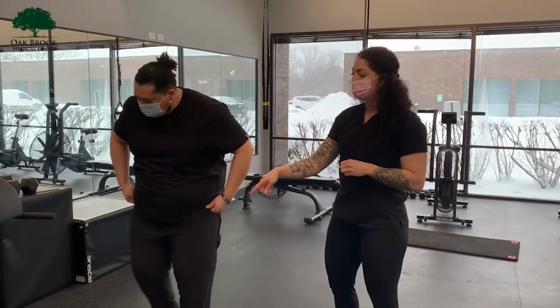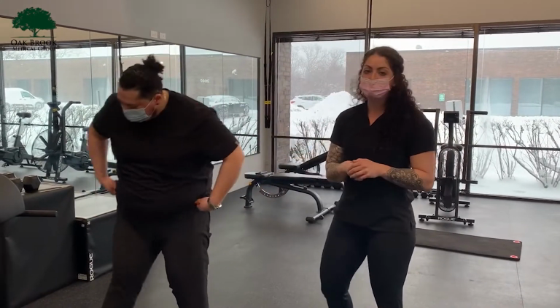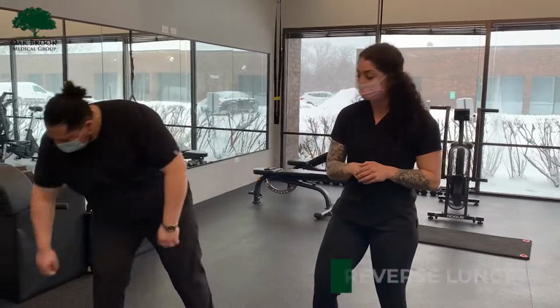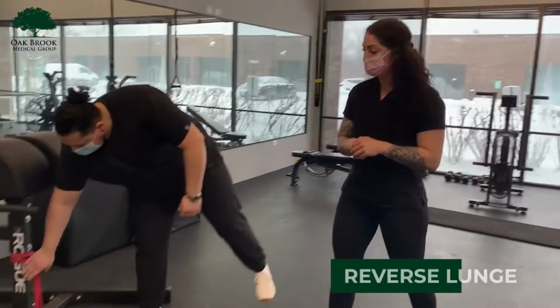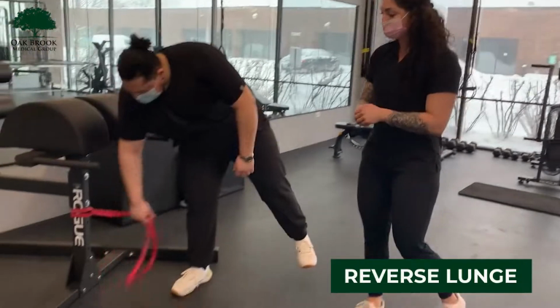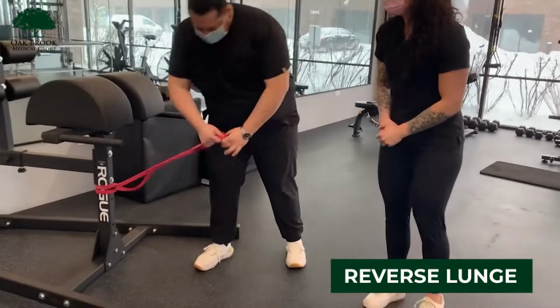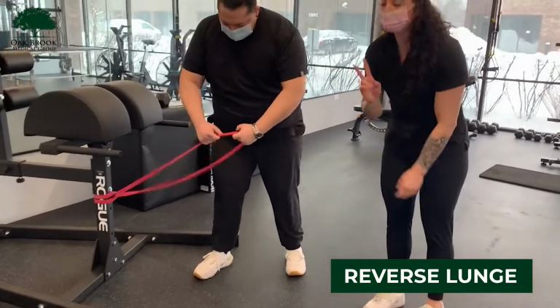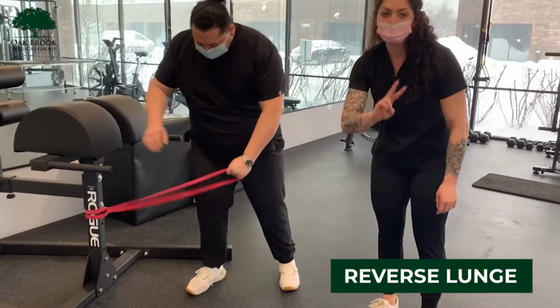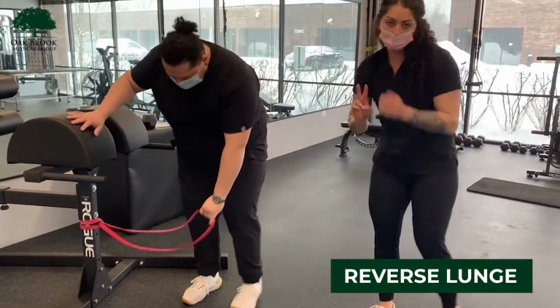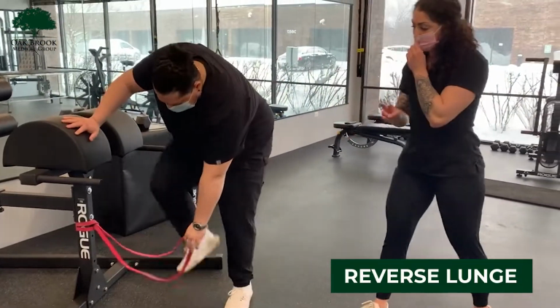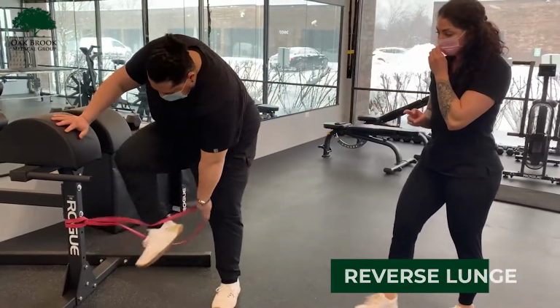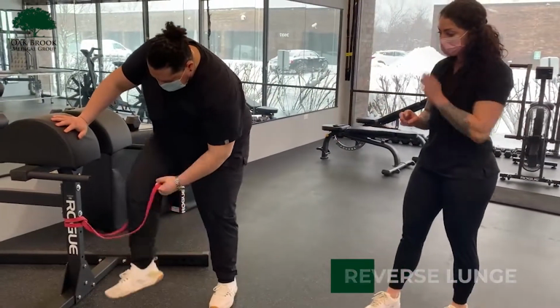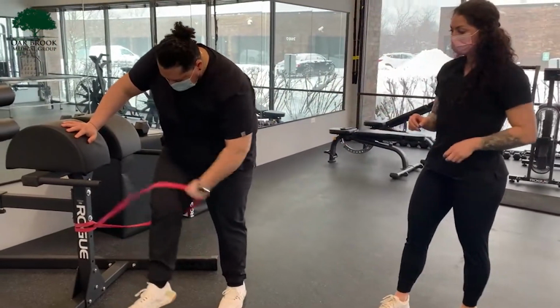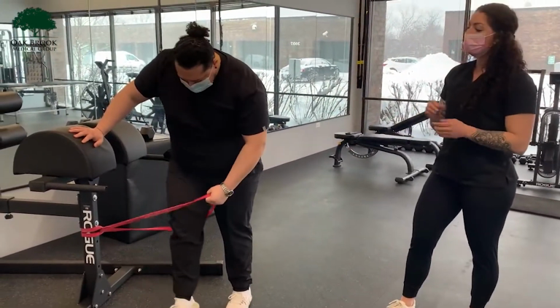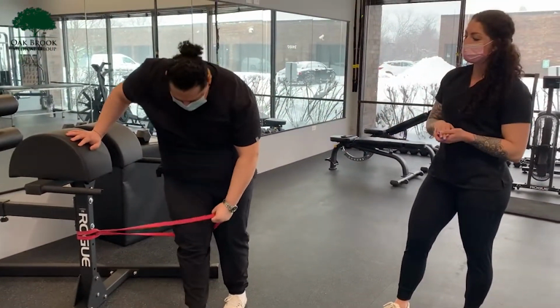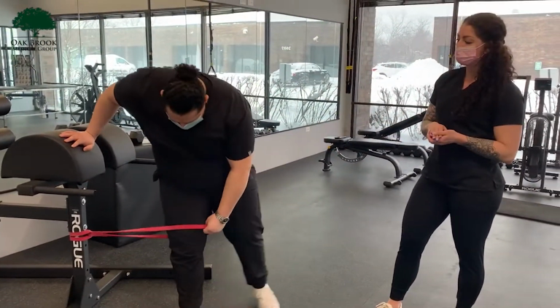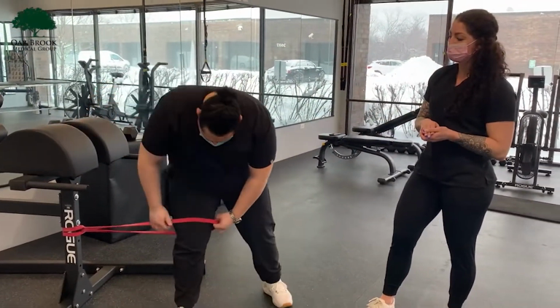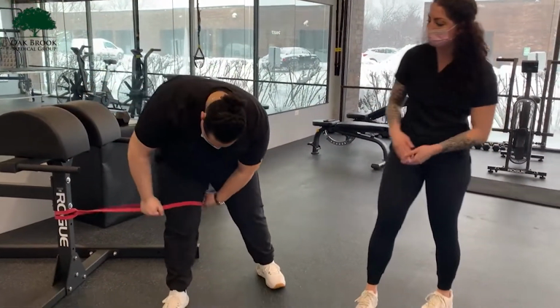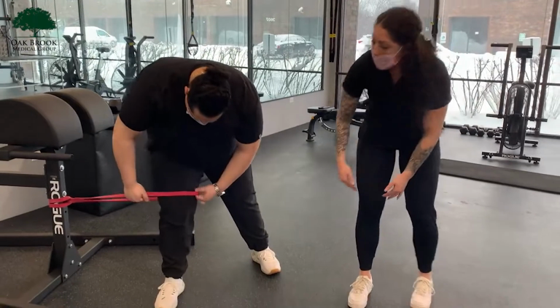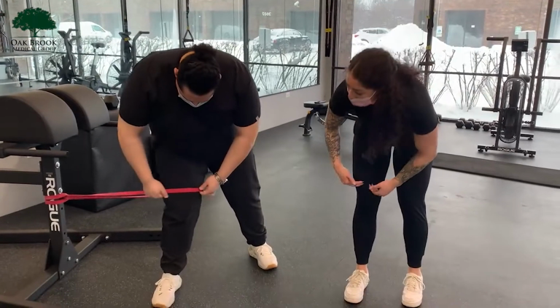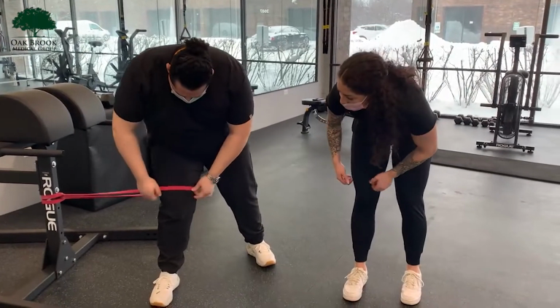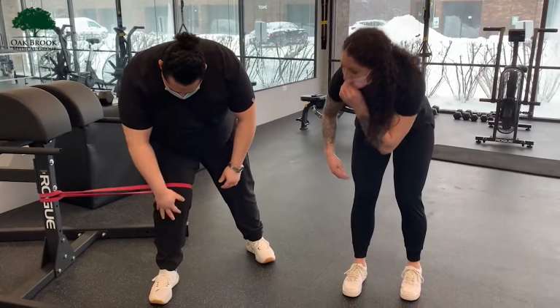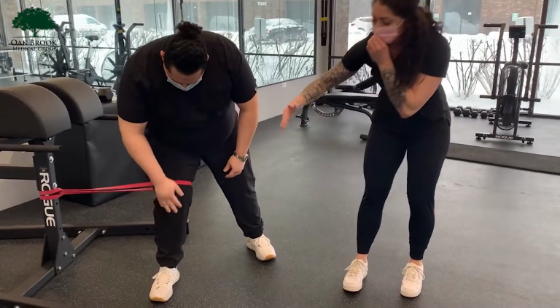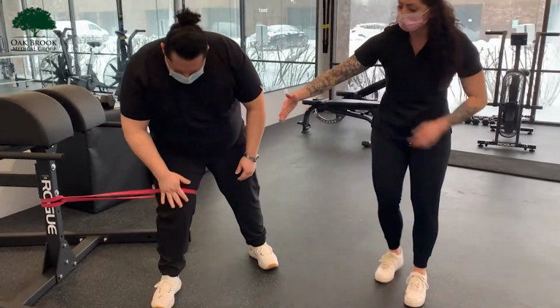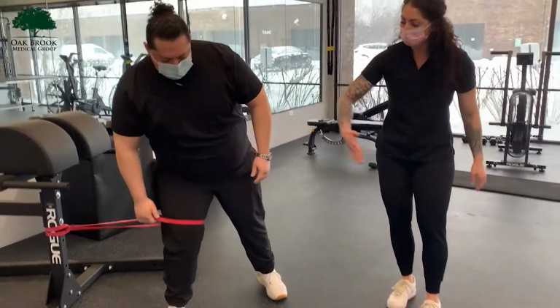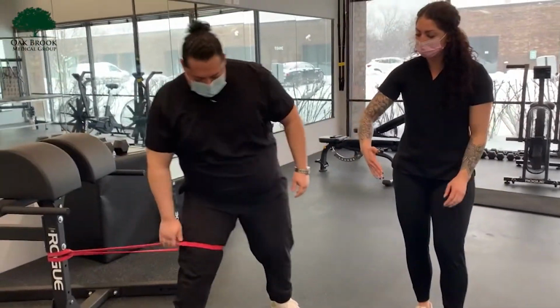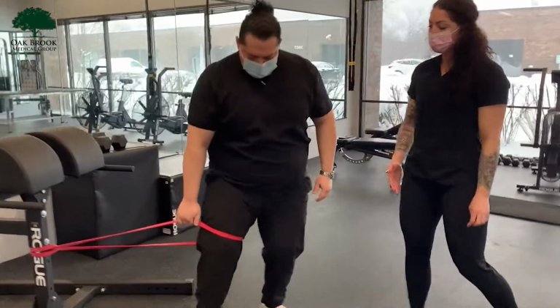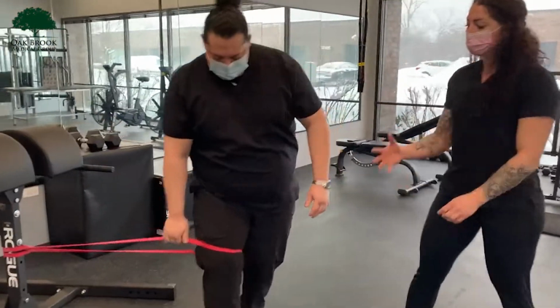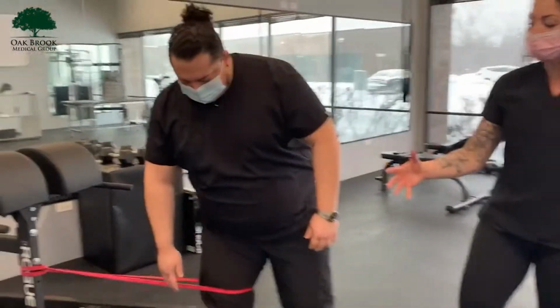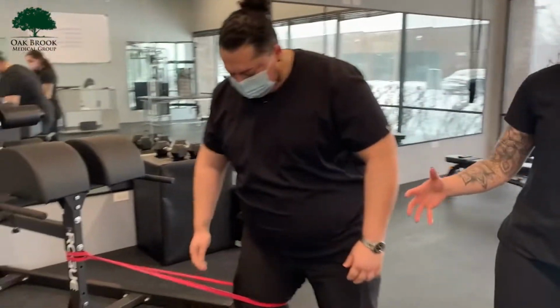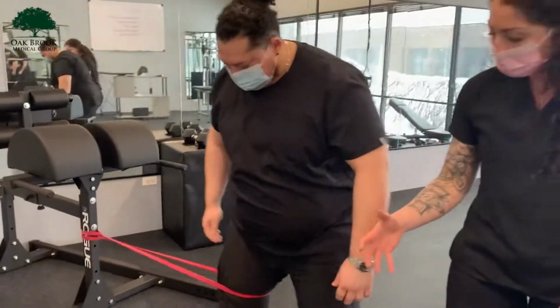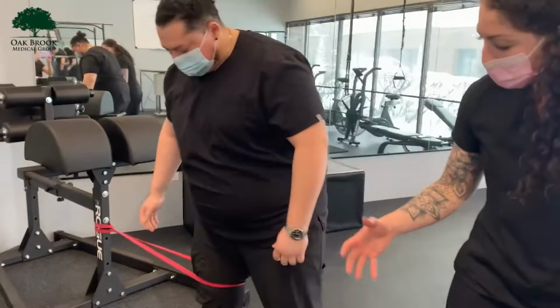It is going to be a reverse lunge. We're going to show you two different ways that you can do it. Jose is placing the band above the knee and then he's going to walk out until he feels tension on that band.